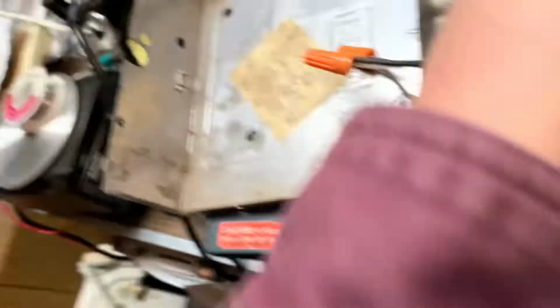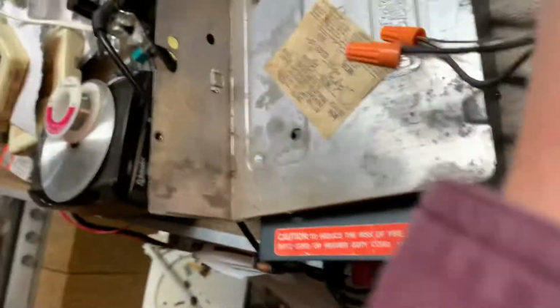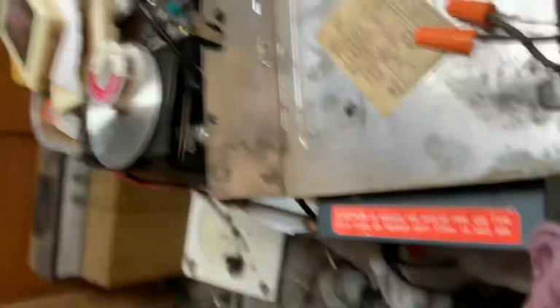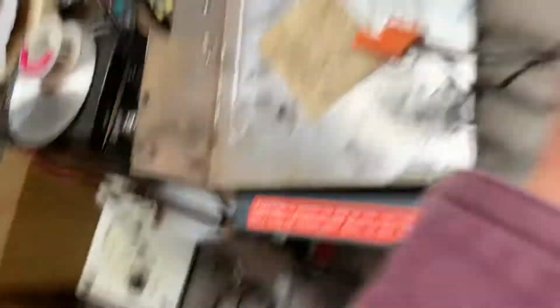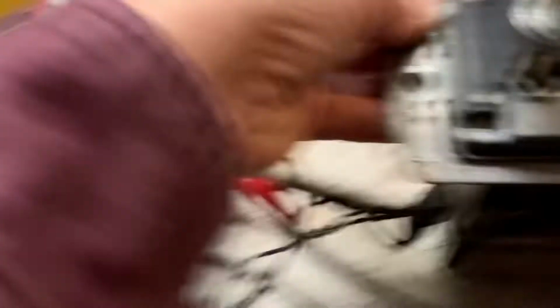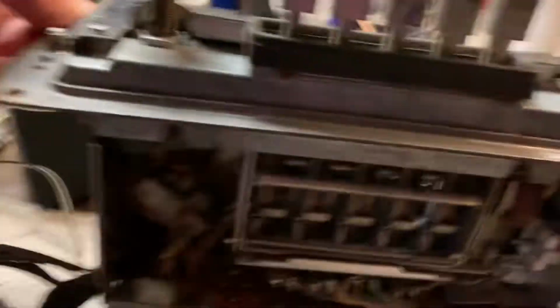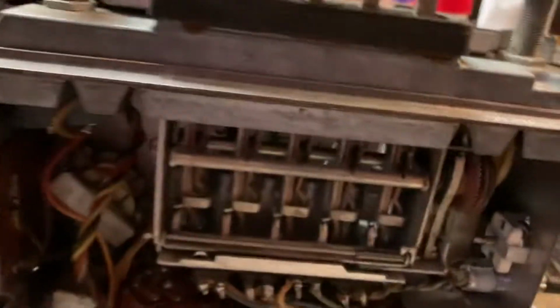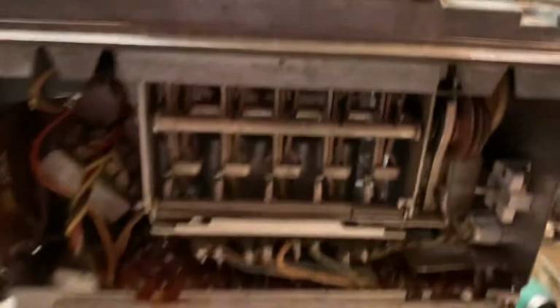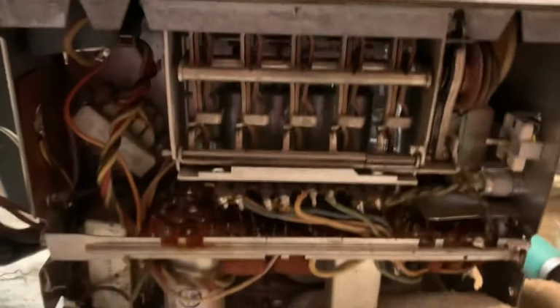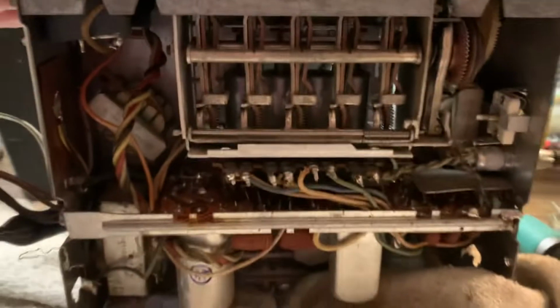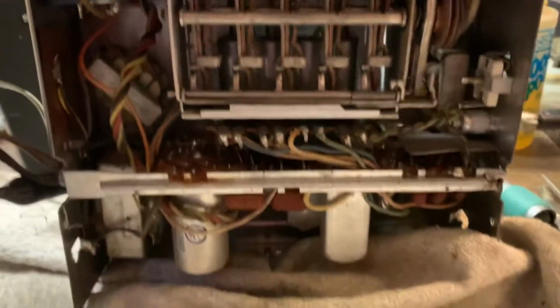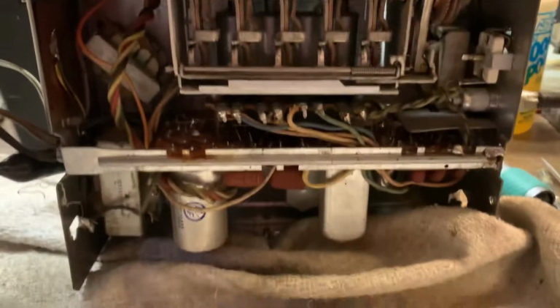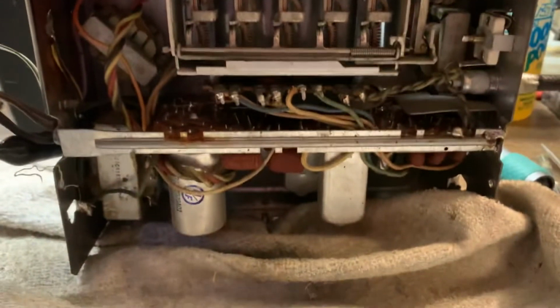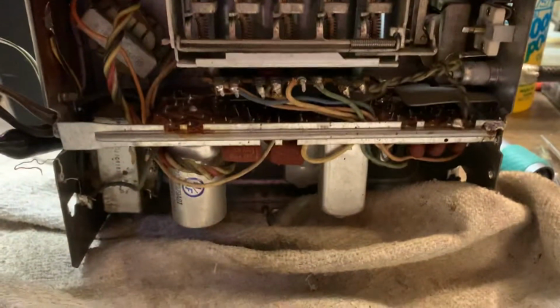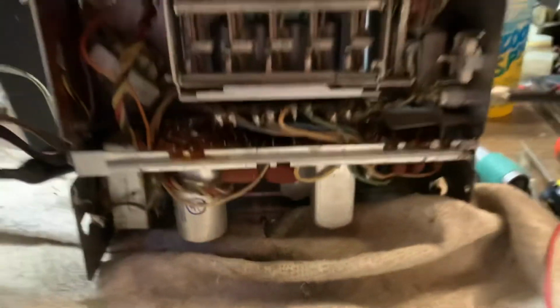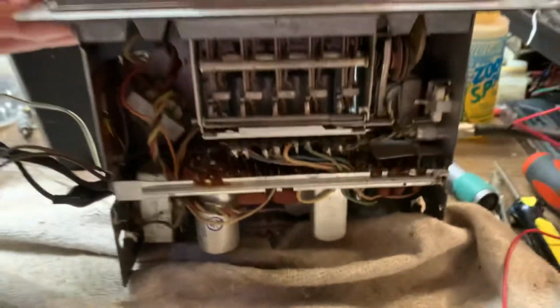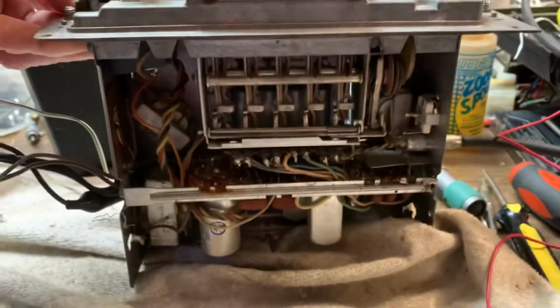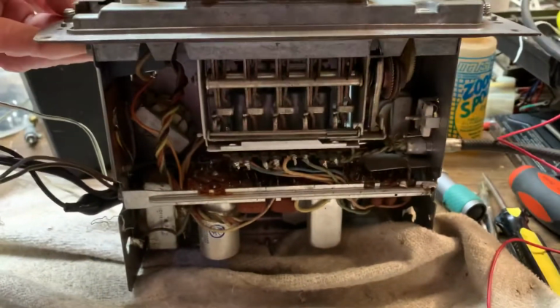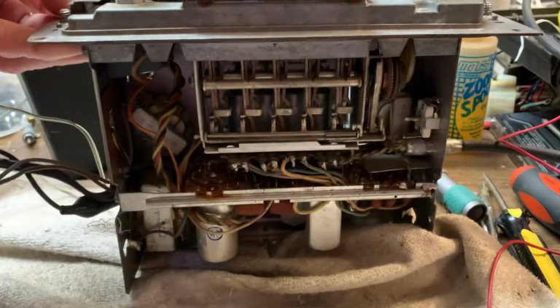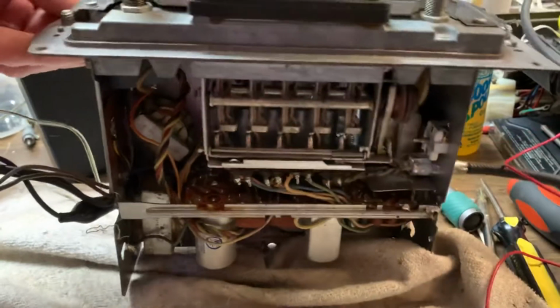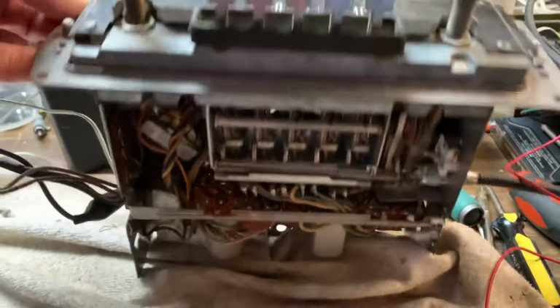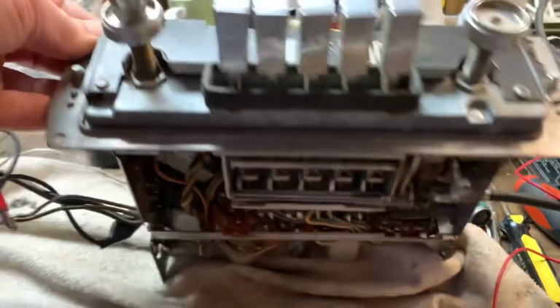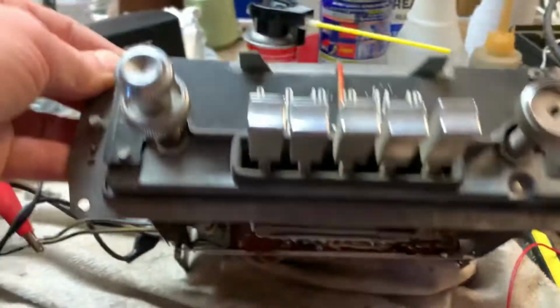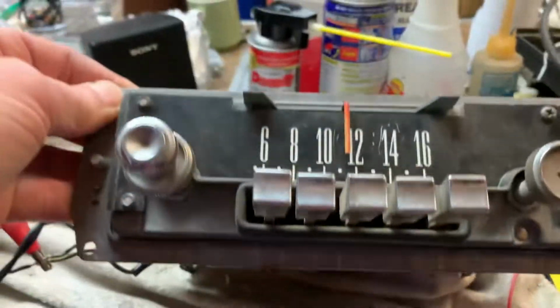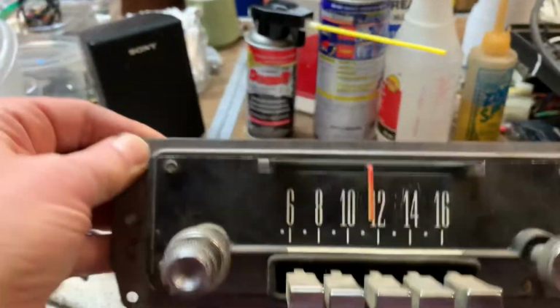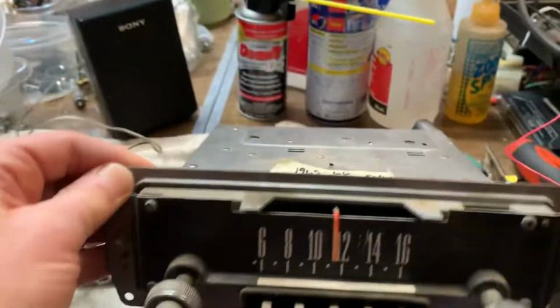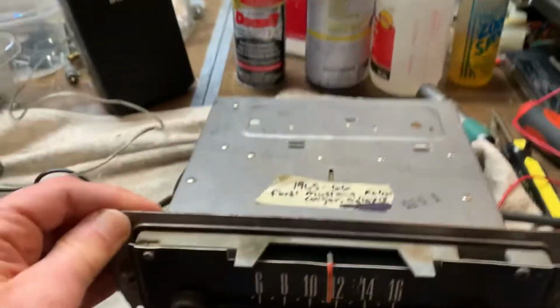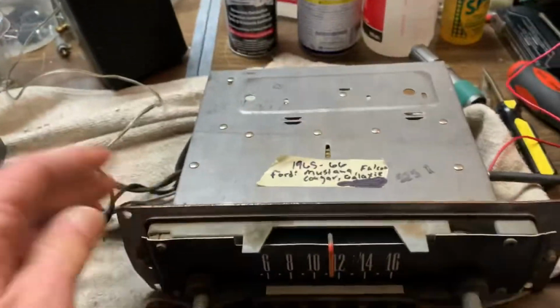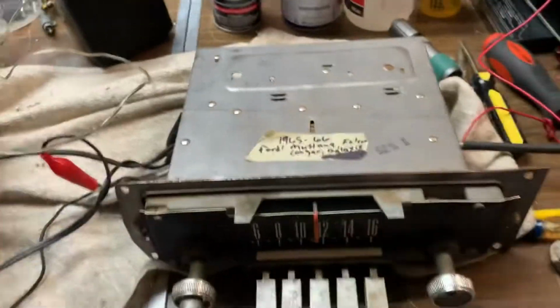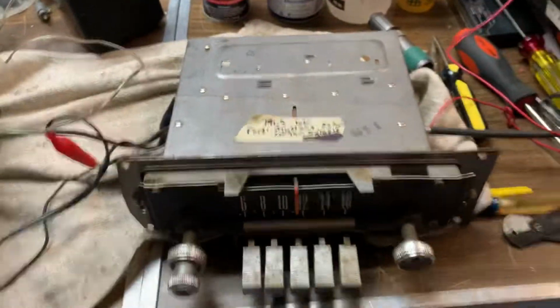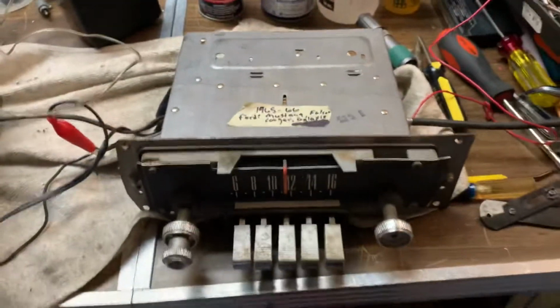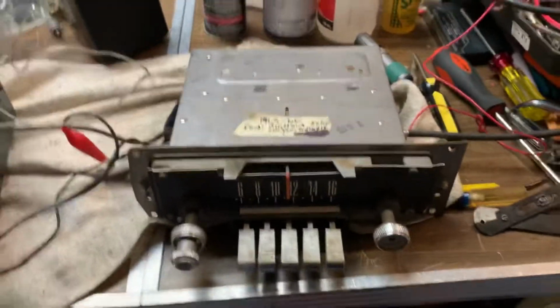Pretty clean inside. So this should work quite well for your vintage Ford automobile.